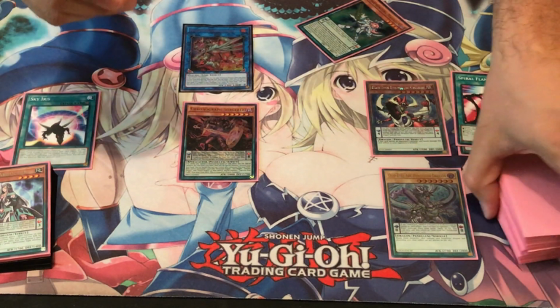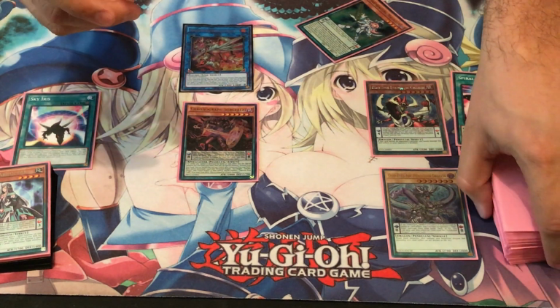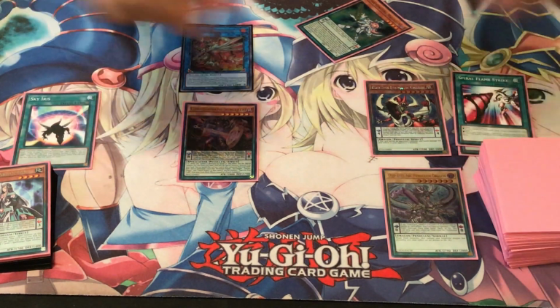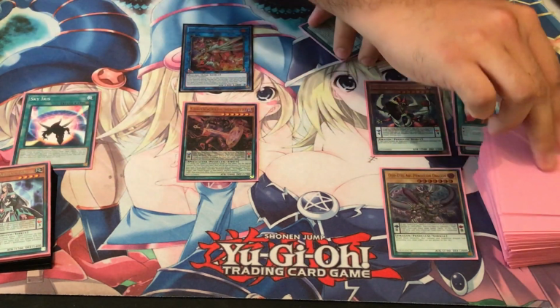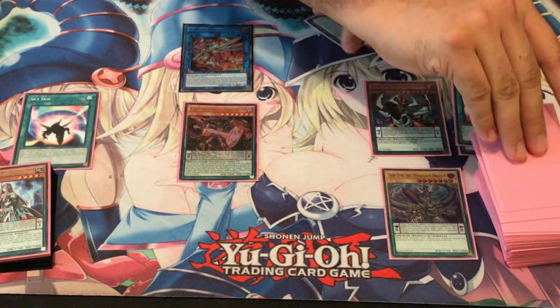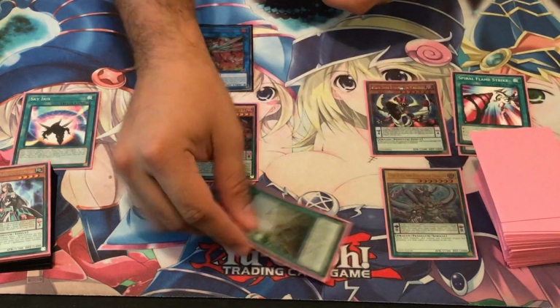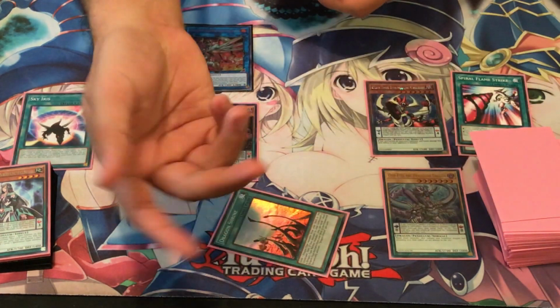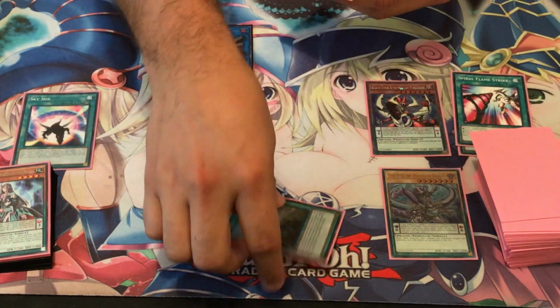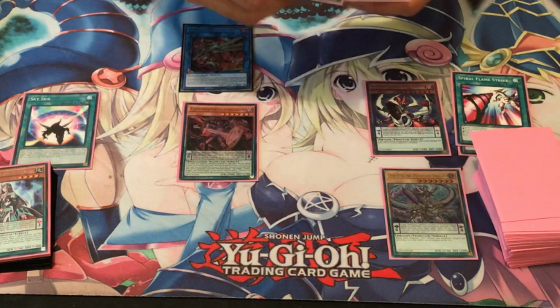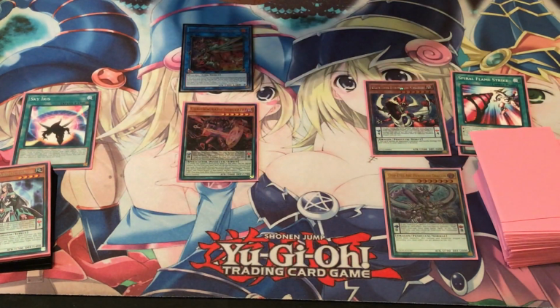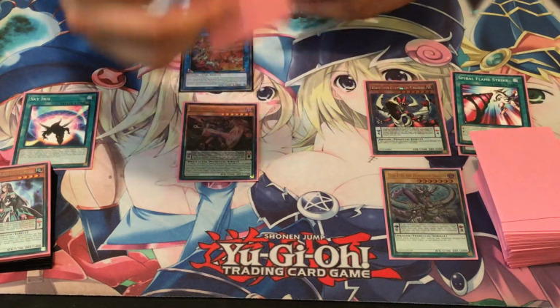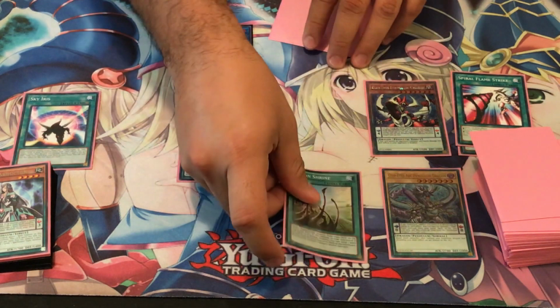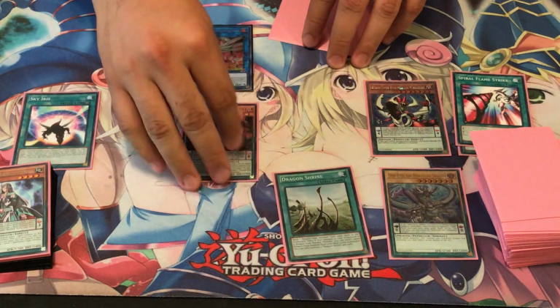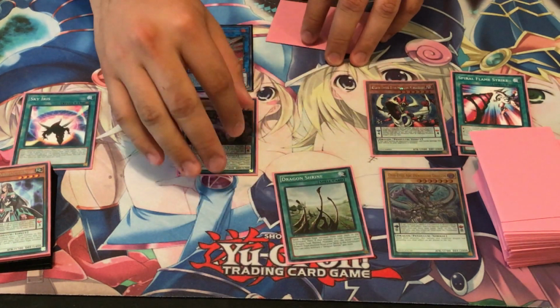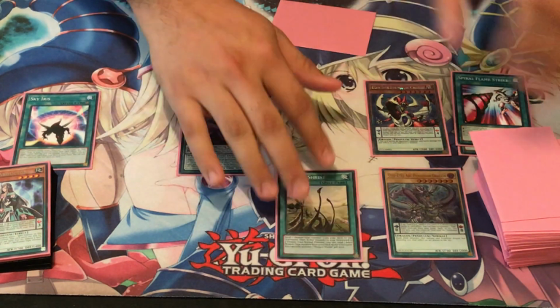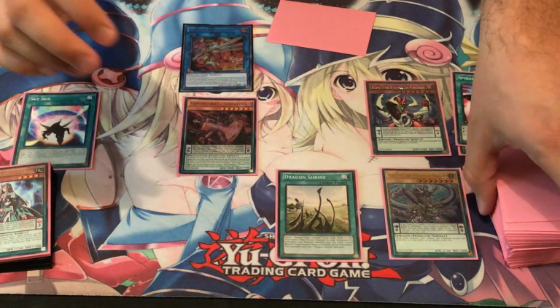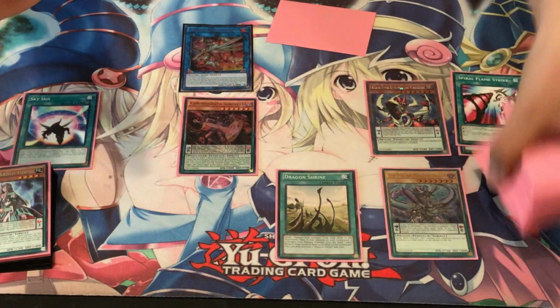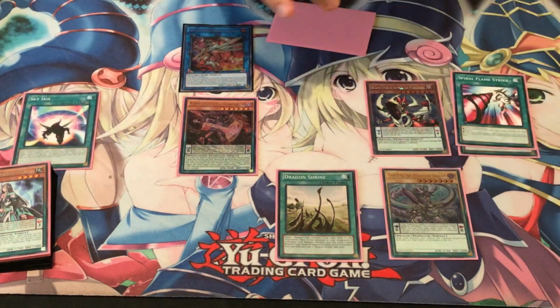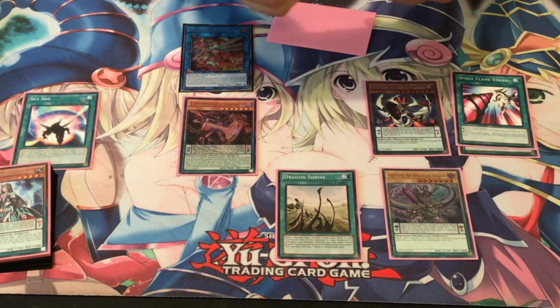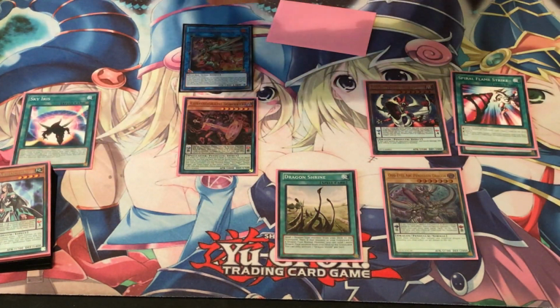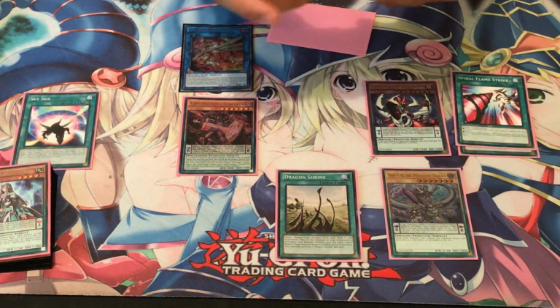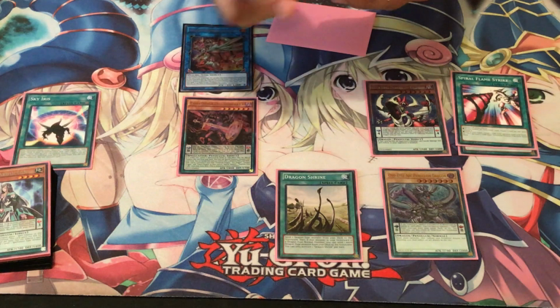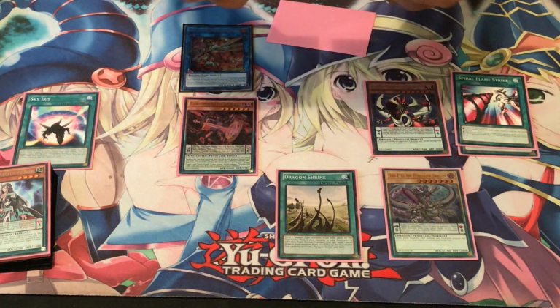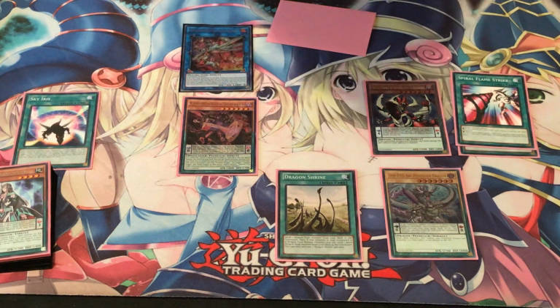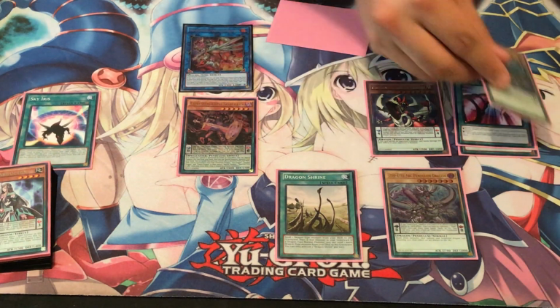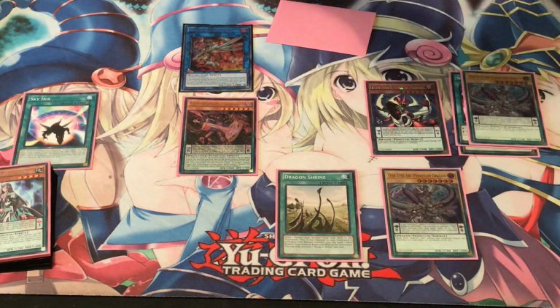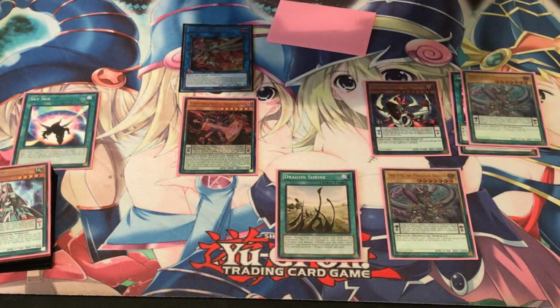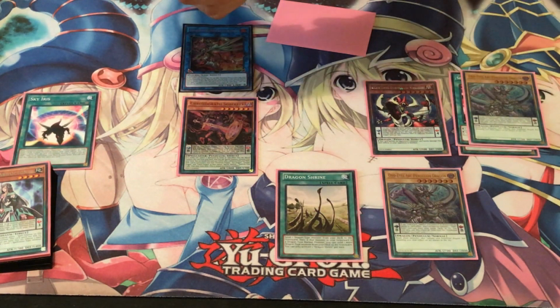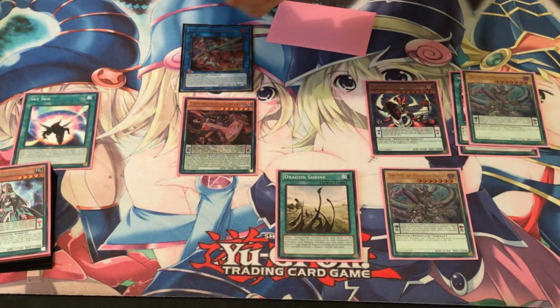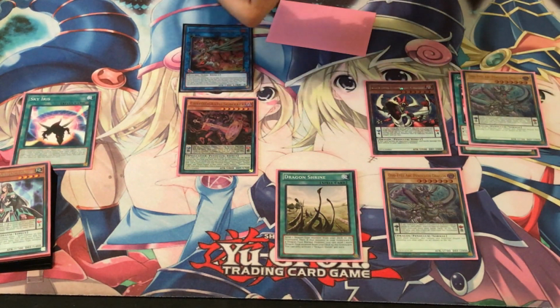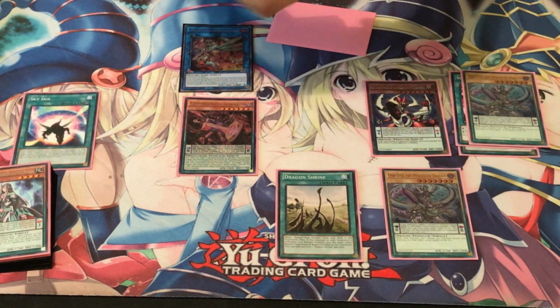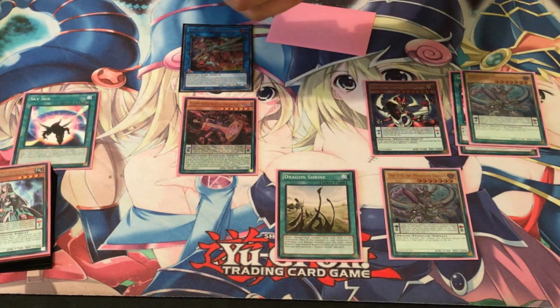So now we get to draw one card. Dragon Shrine's not a bad start. Let's go ahead and activate Dragon Shrine. We're going to pitch another copy of our Pendulum Dragon together with a Supreme King Darkworm.